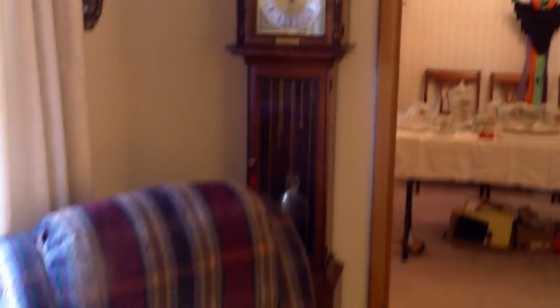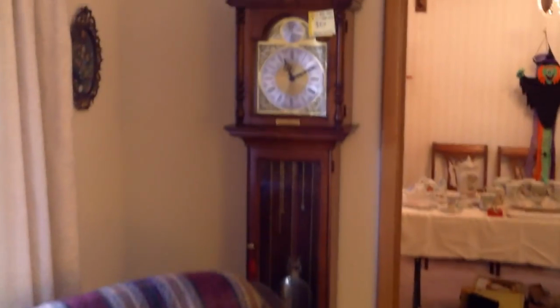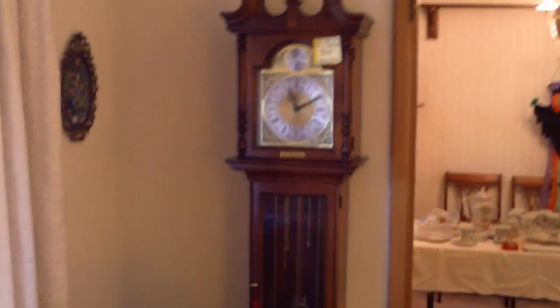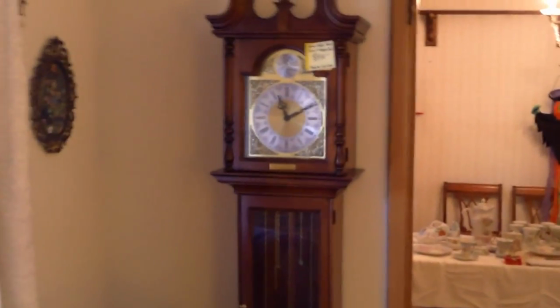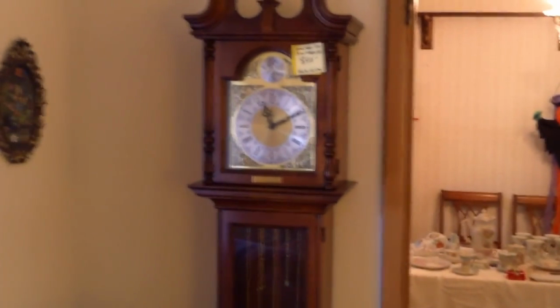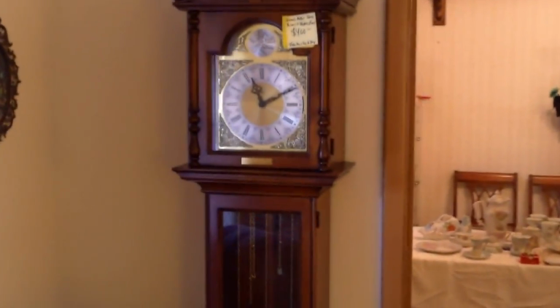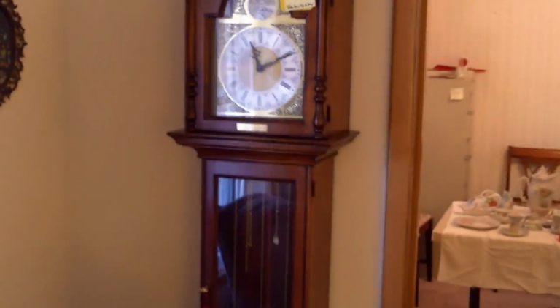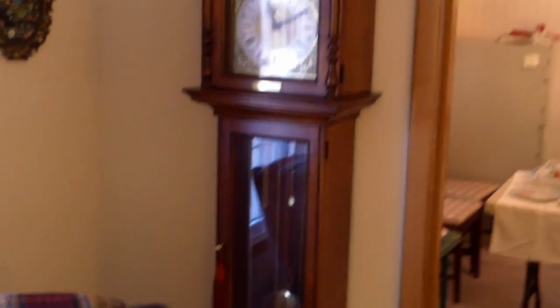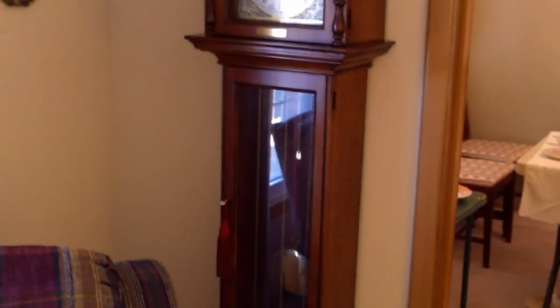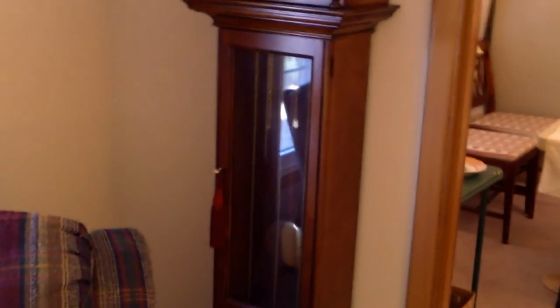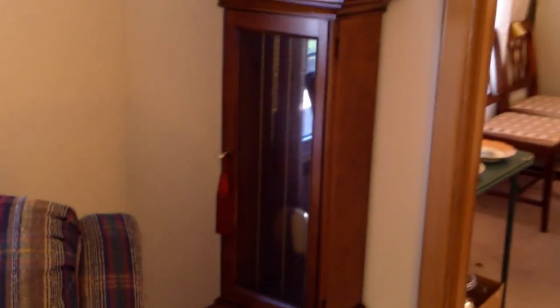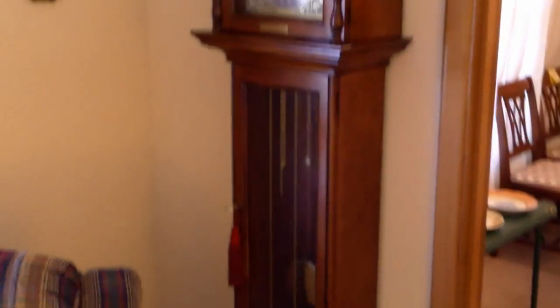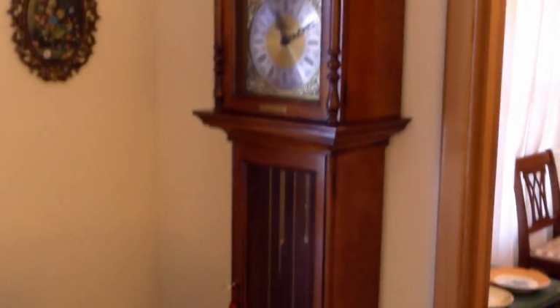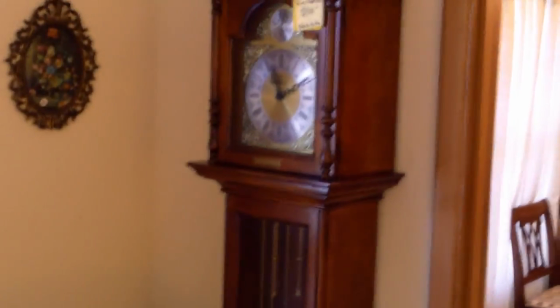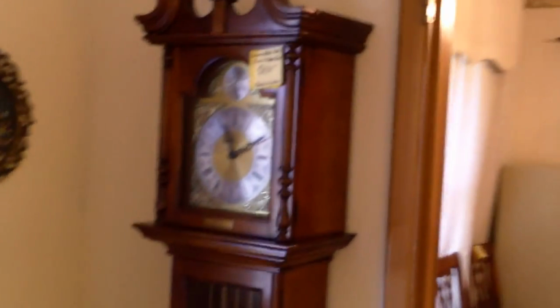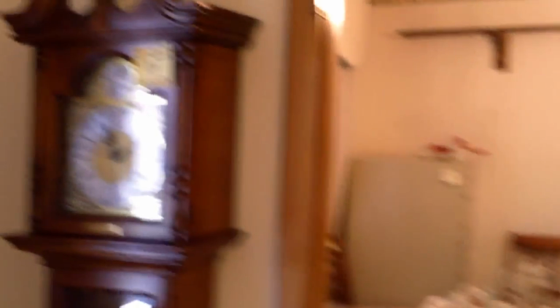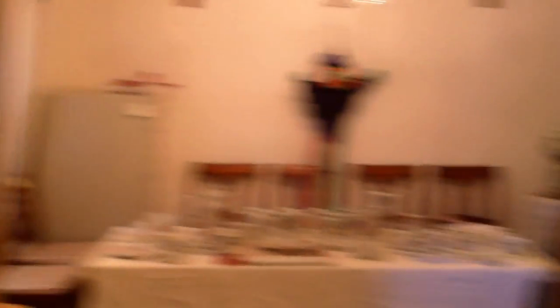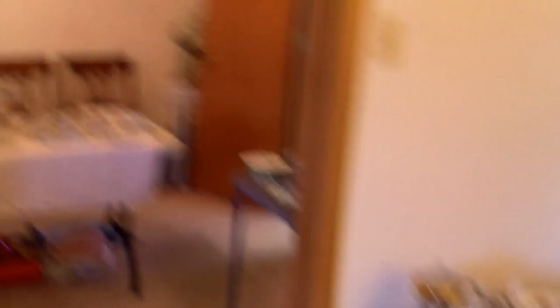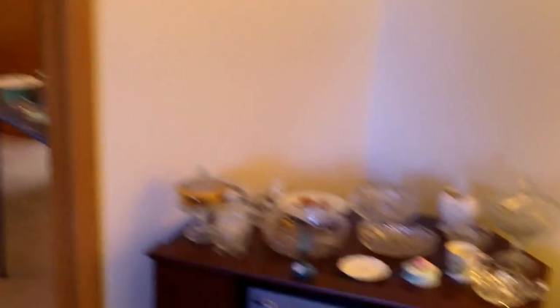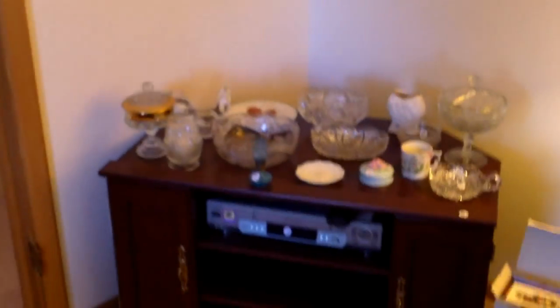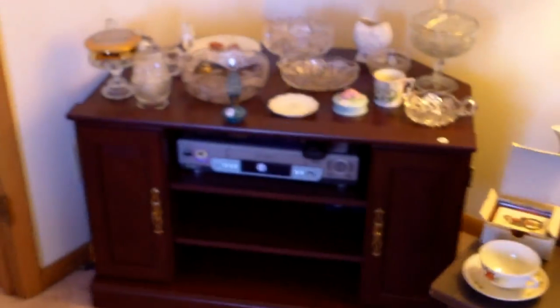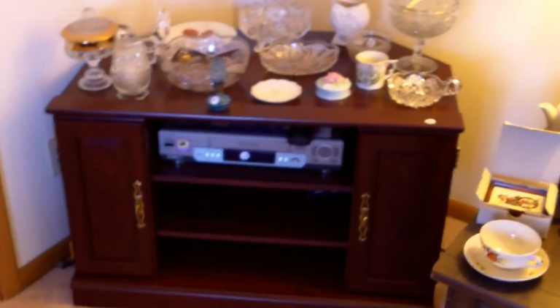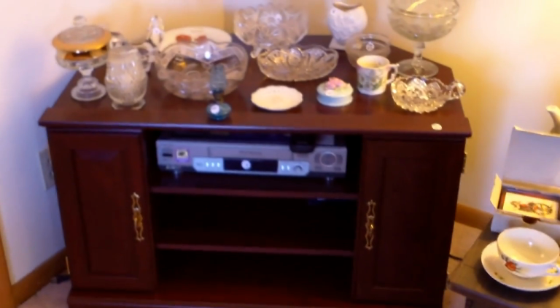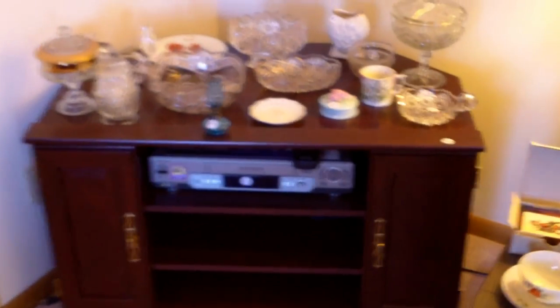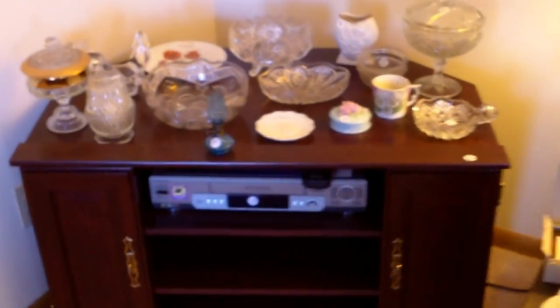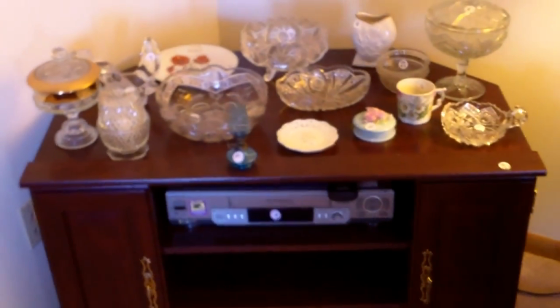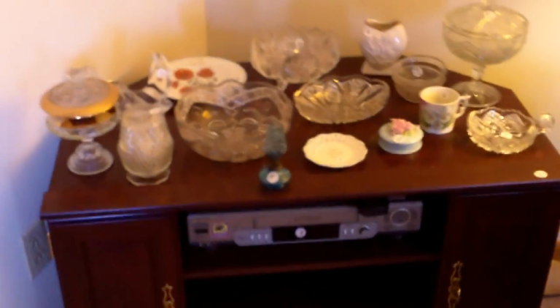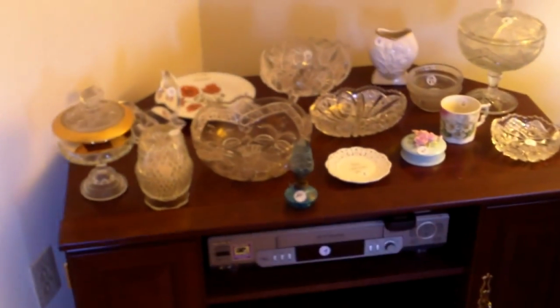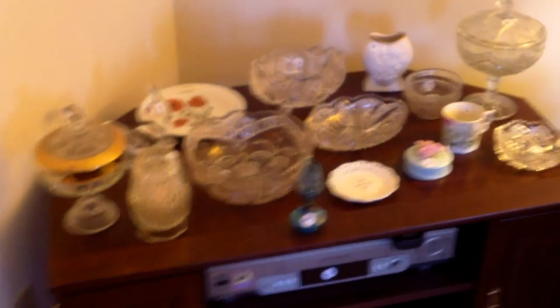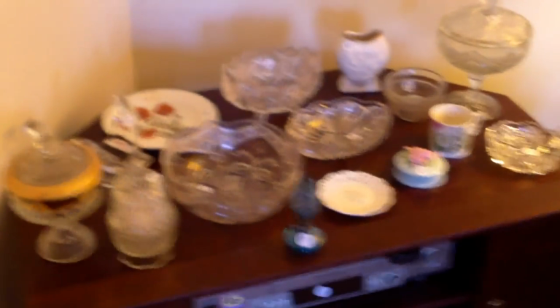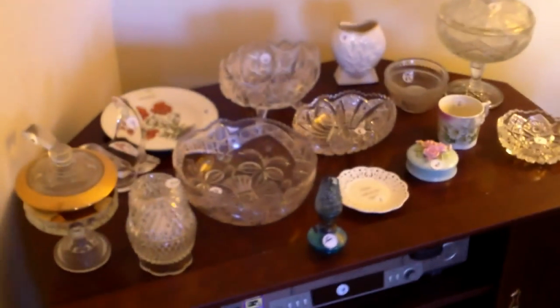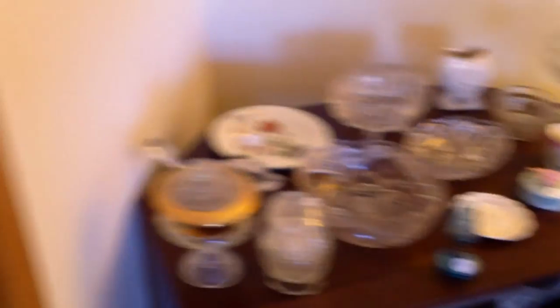Those of you looking at the grandfather clock, that's $400. It is a Howard Miller and we had it running — it sounds beautiful, strikes beautifully. There is a little corner TV stand over here with a VCR if you're still looking for one of those, and some pretty glassware there.